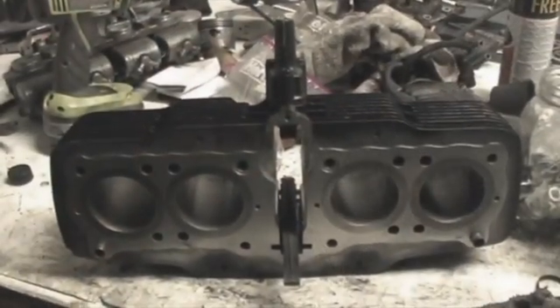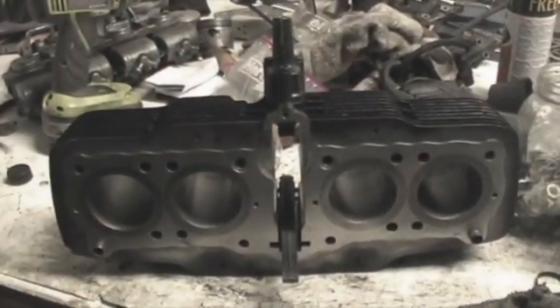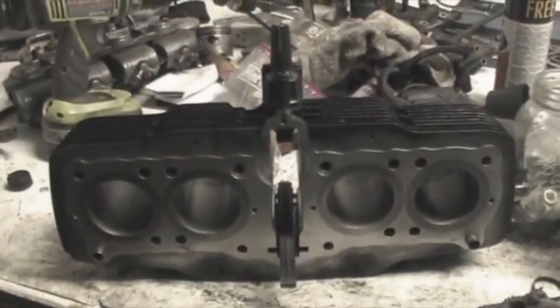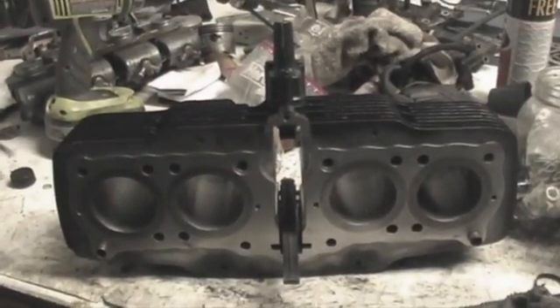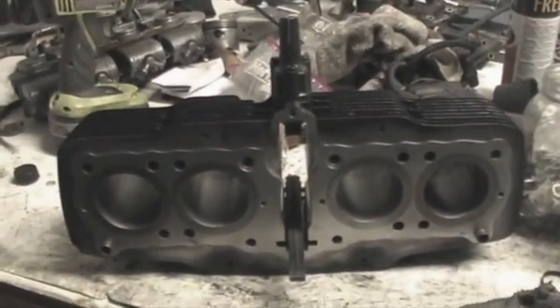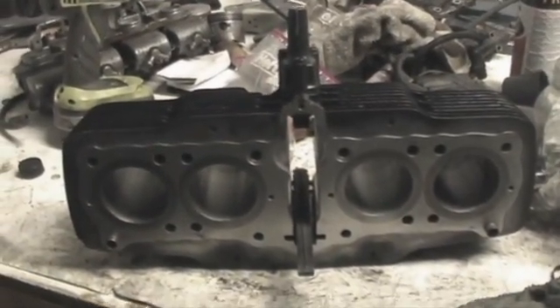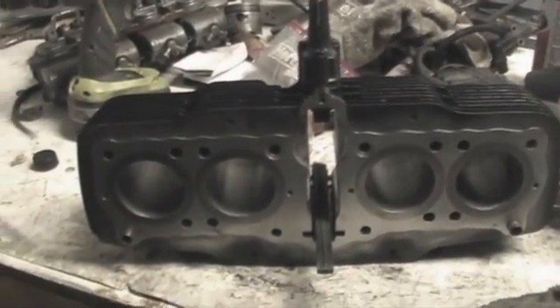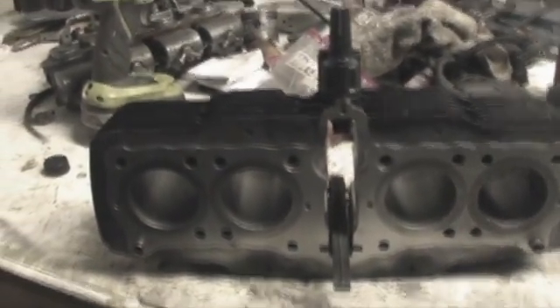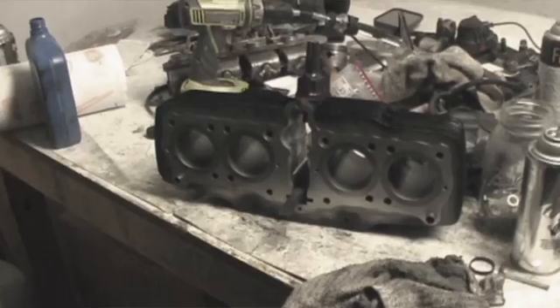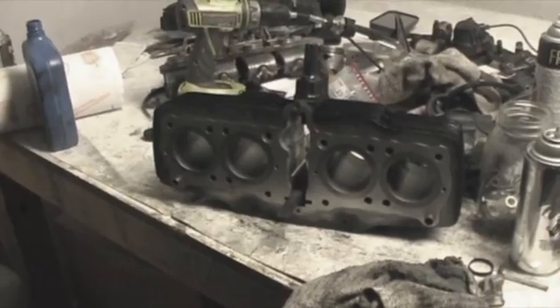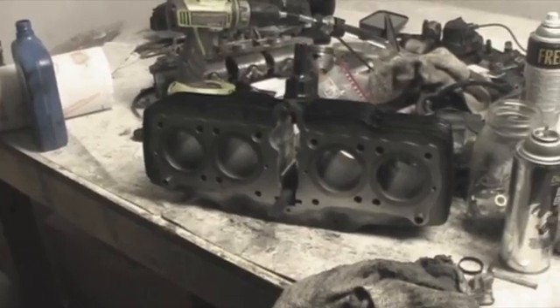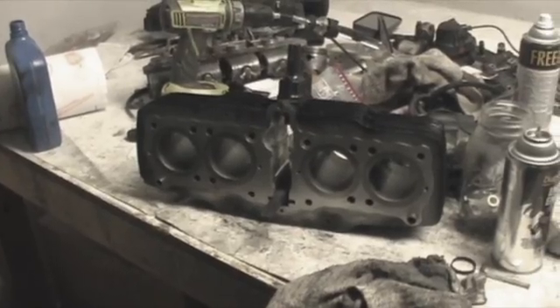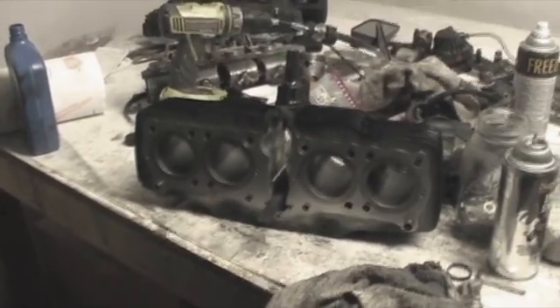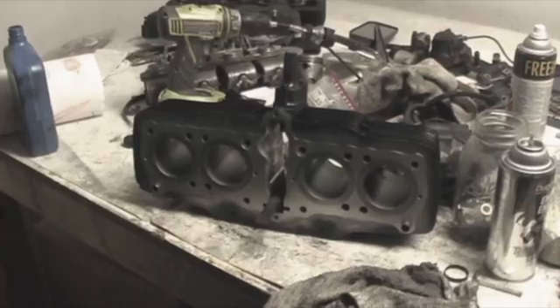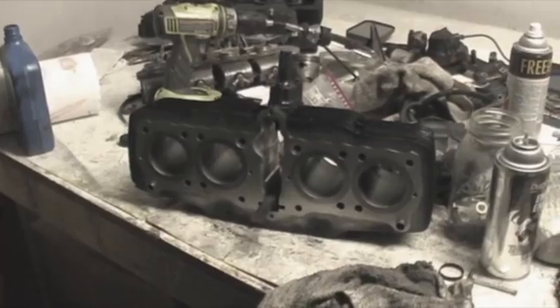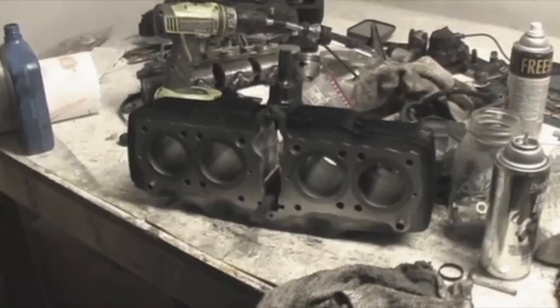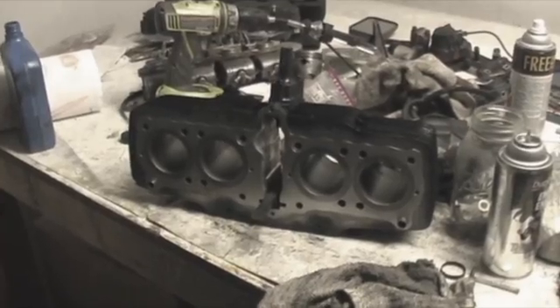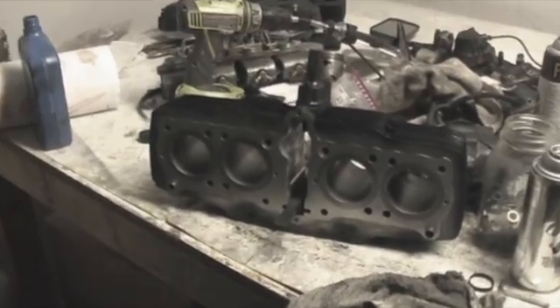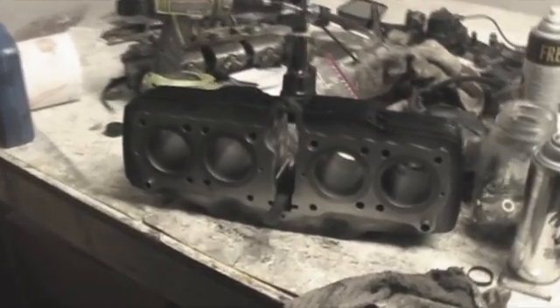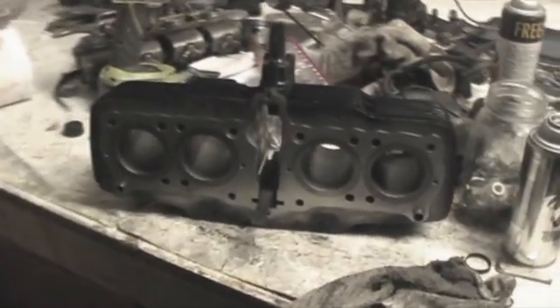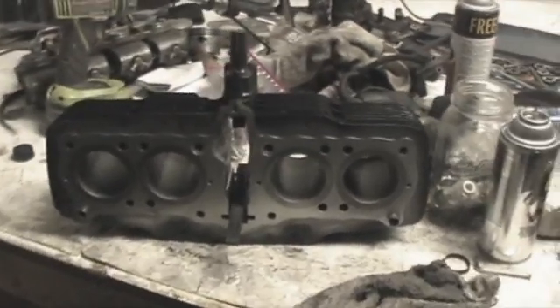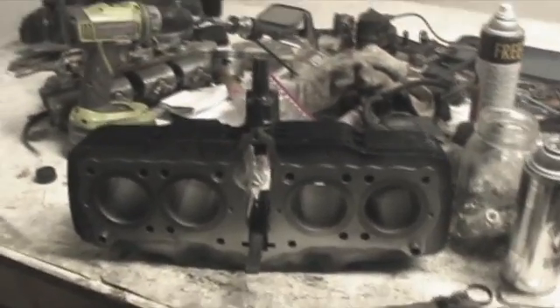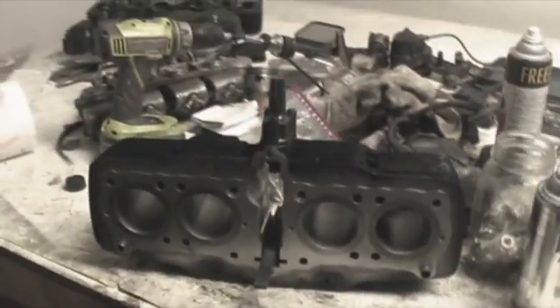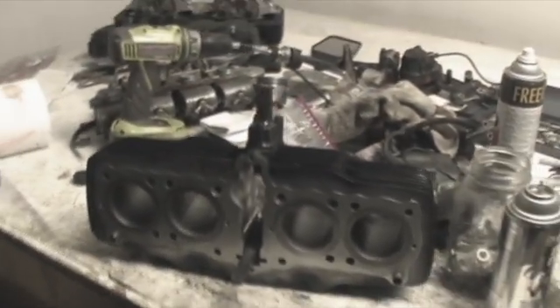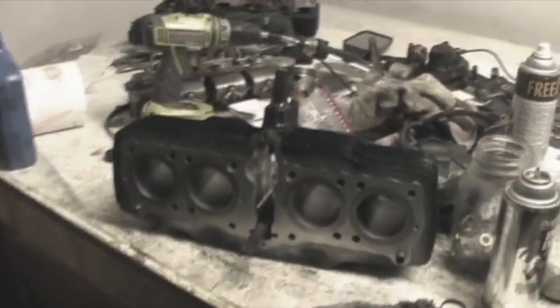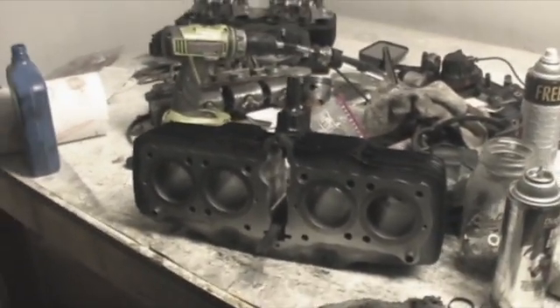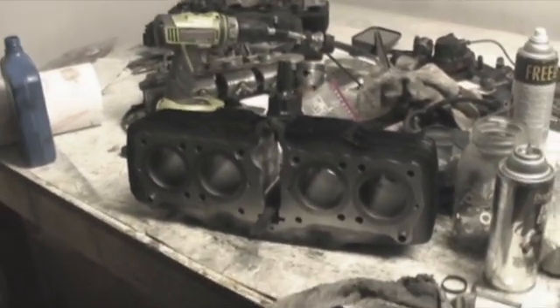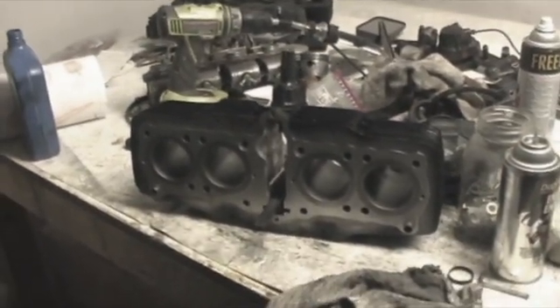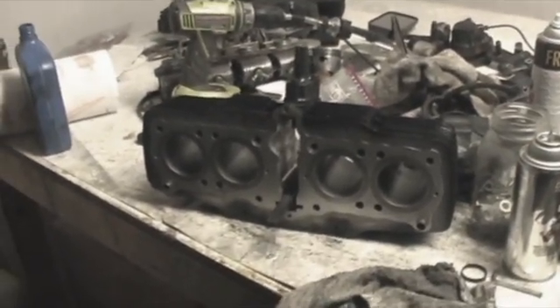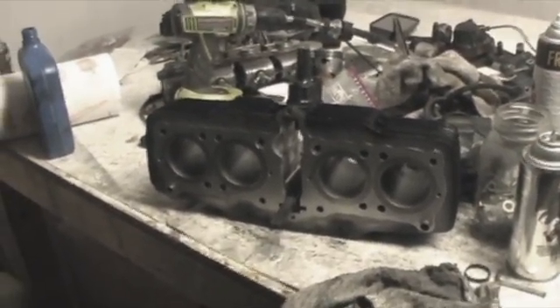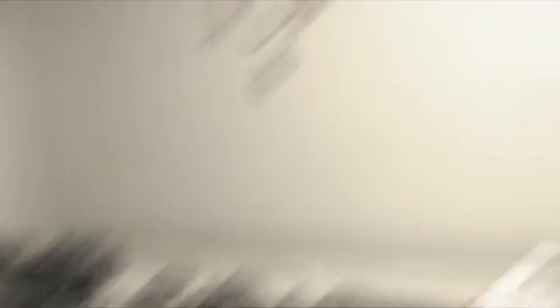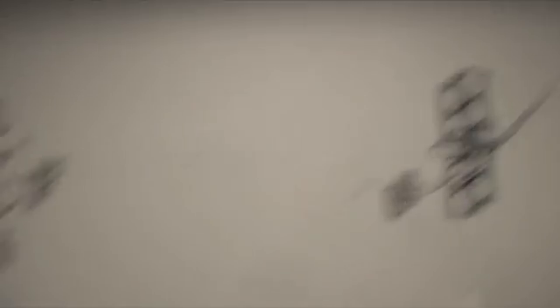Alright, so here it is all honed out. The whole point of this is to get some scratches on the cylinder walls so the pistons and the rings can bite and seed in.